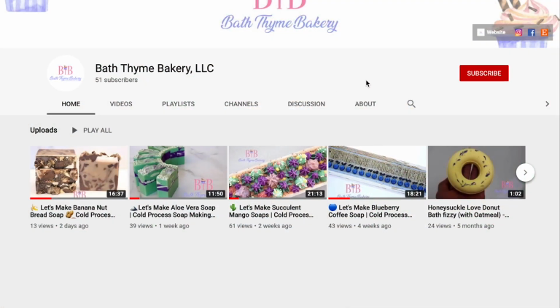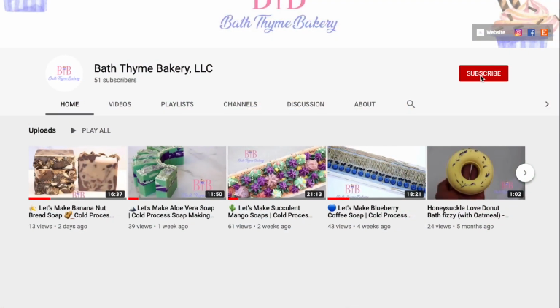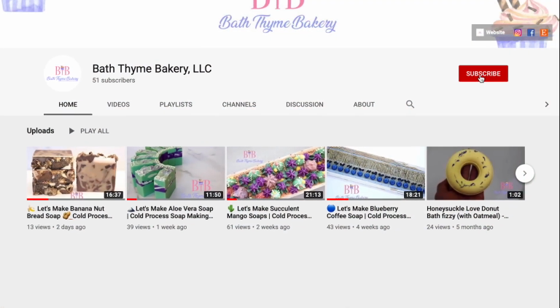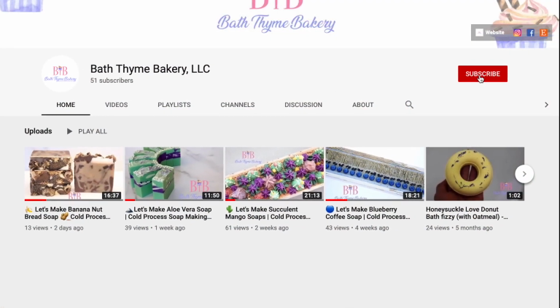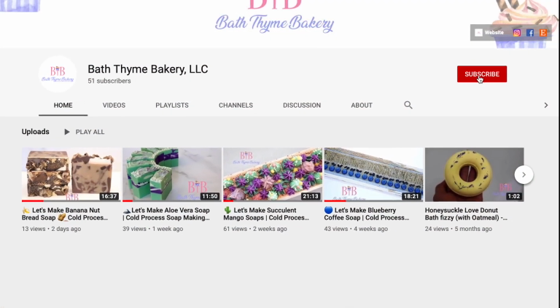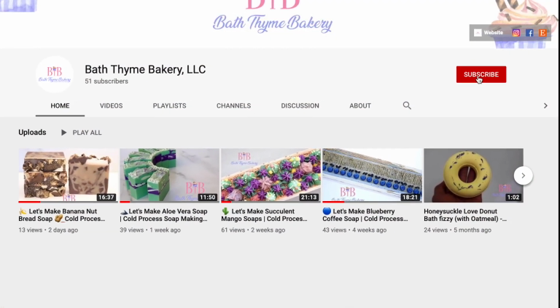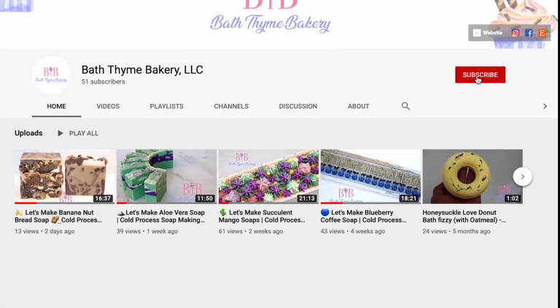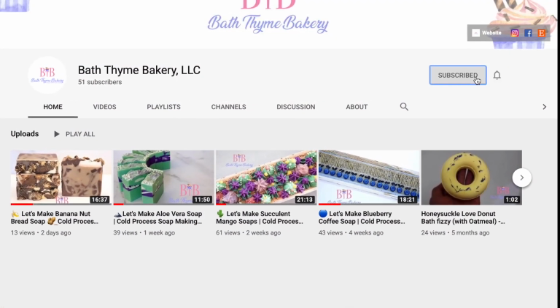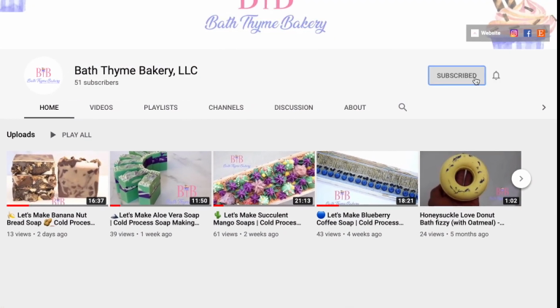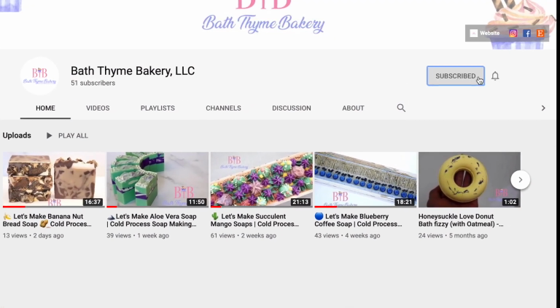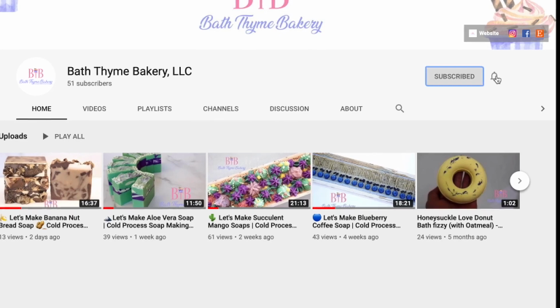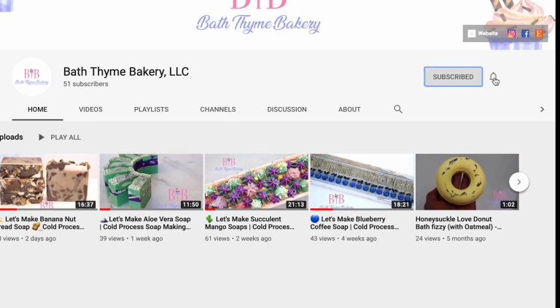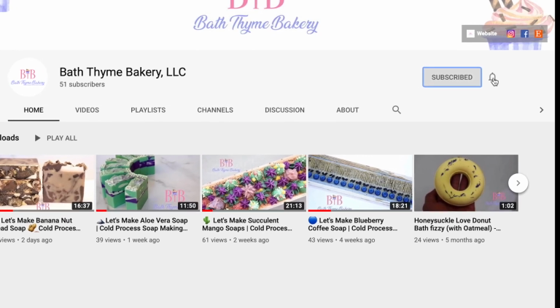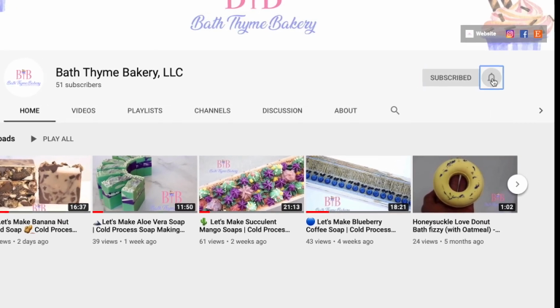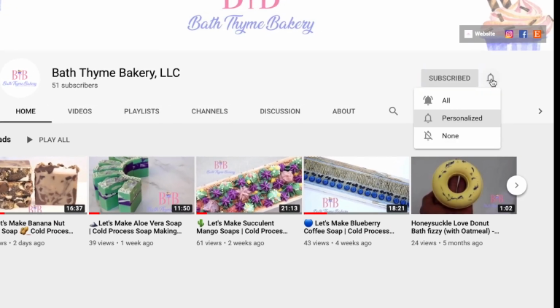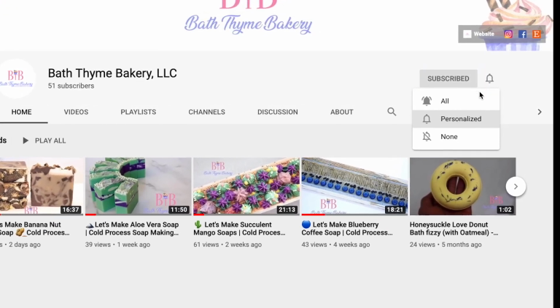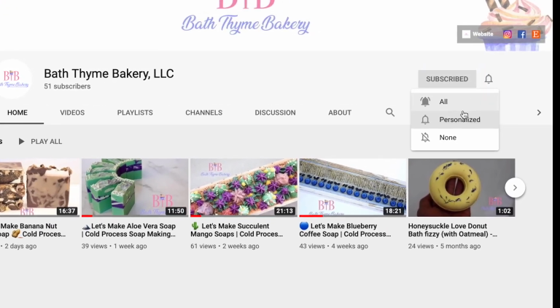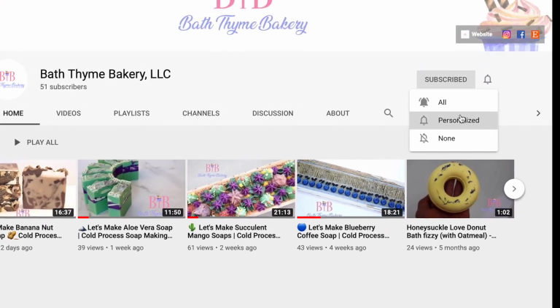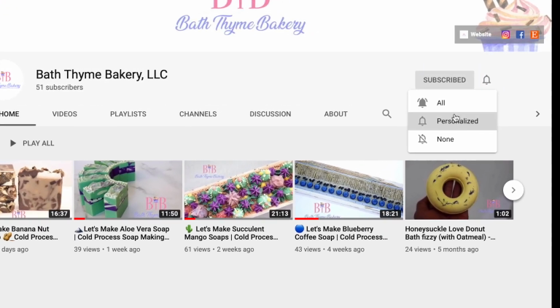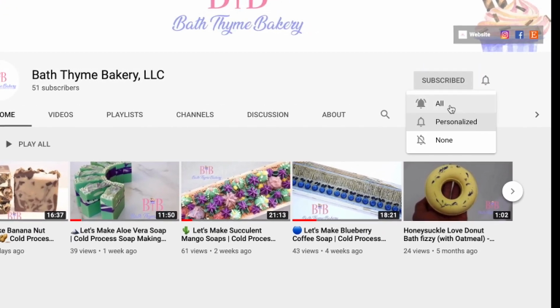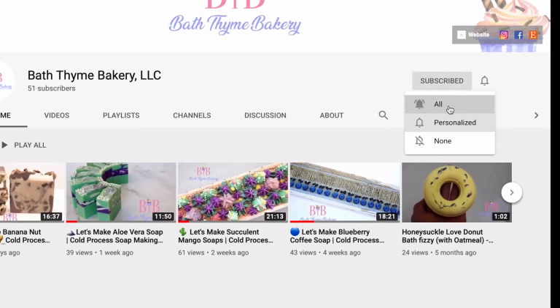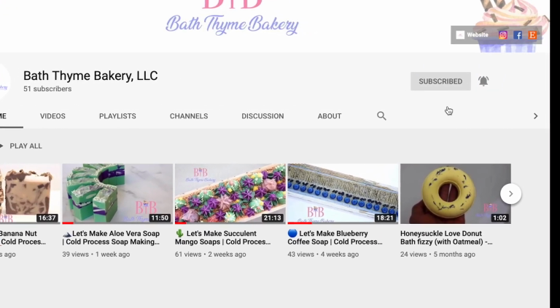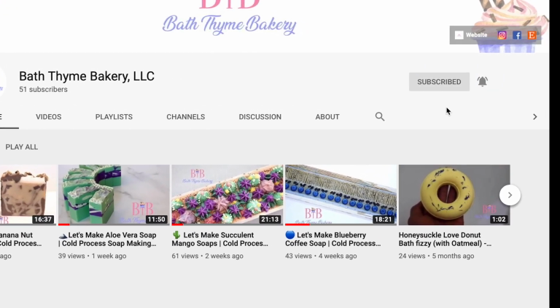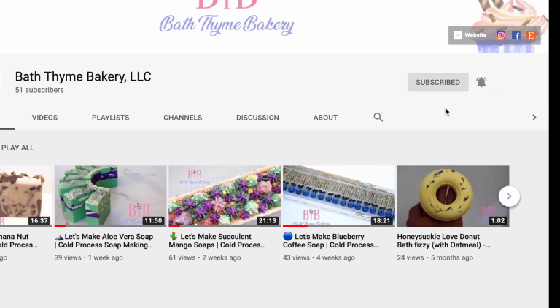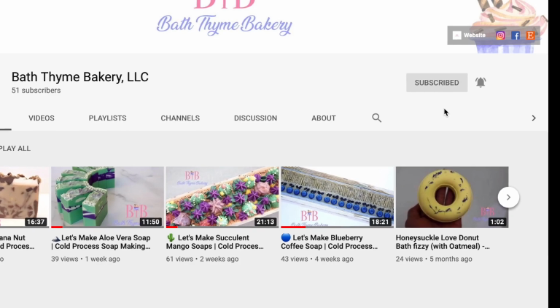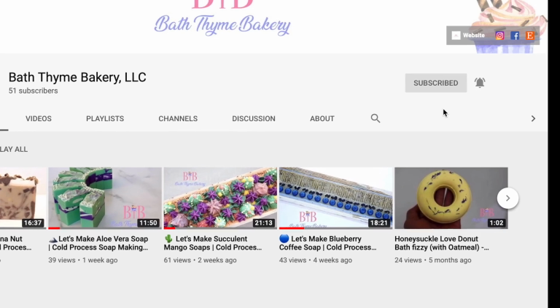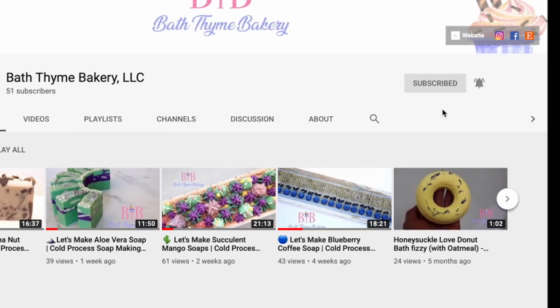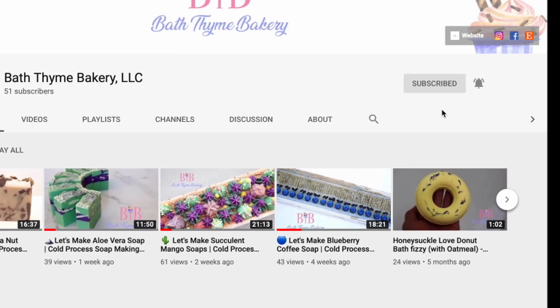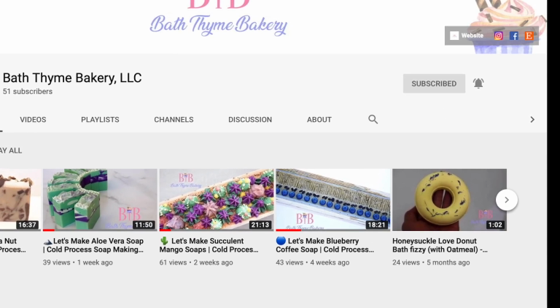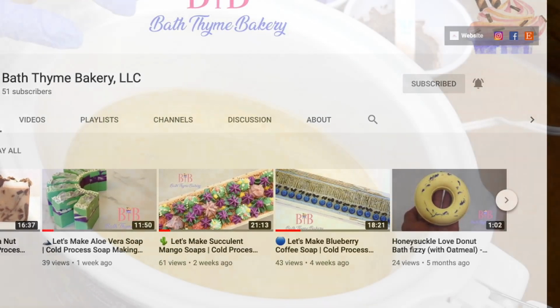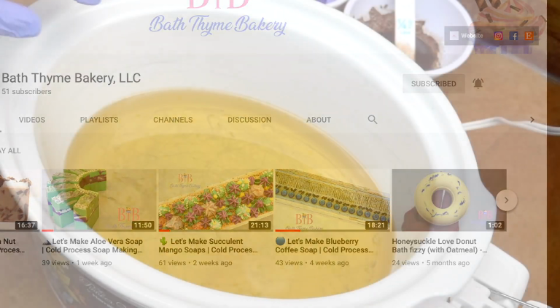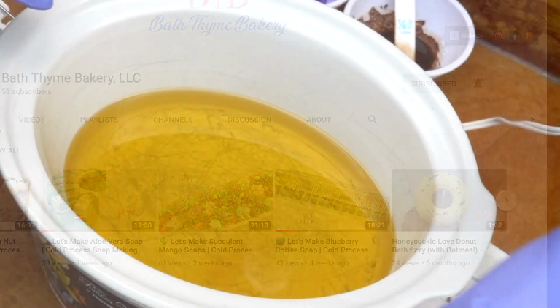We're at 50 subscribers — thank you, you guys! Make sure to hit the subscribe button and the notification bell, and hit 'all' so you are aware of every time we make a posting. Let's go.